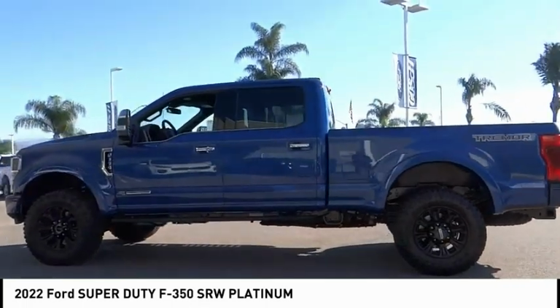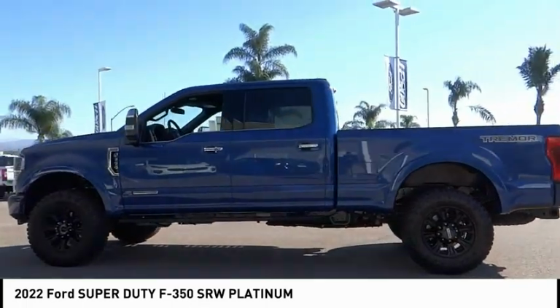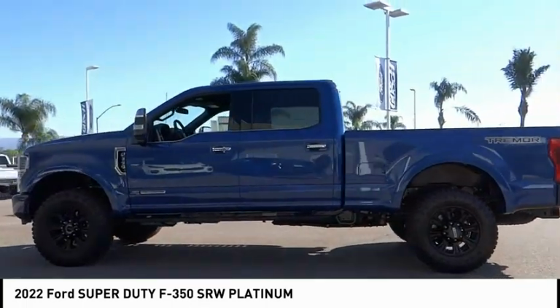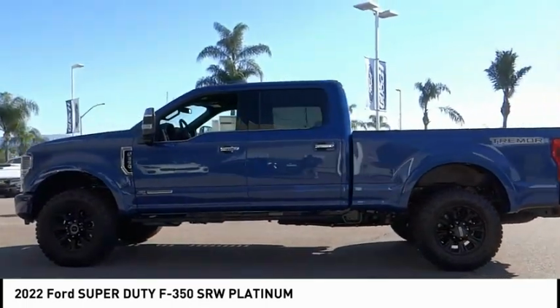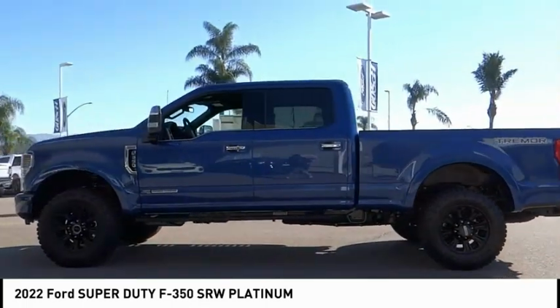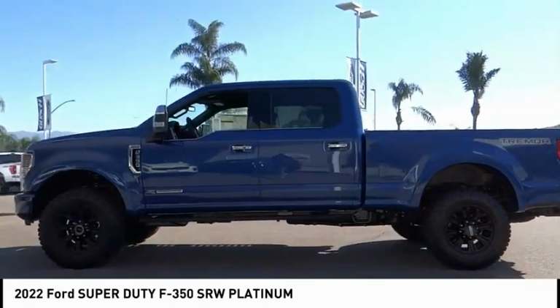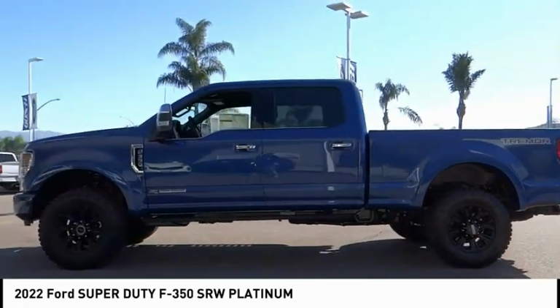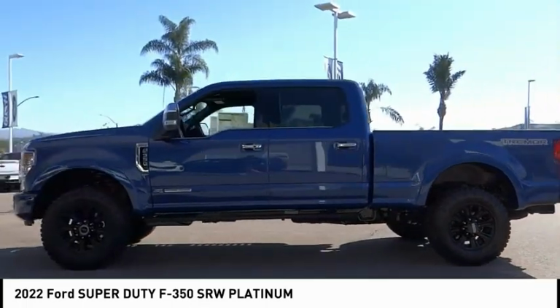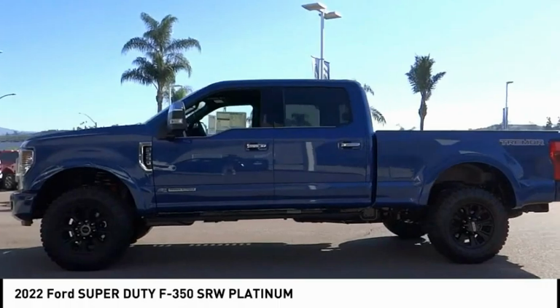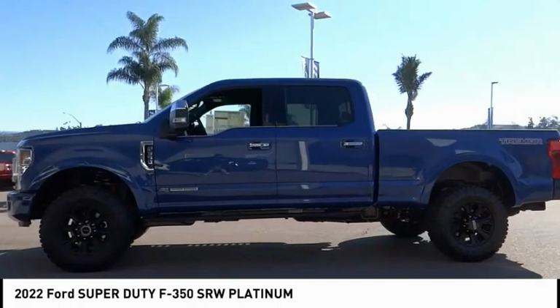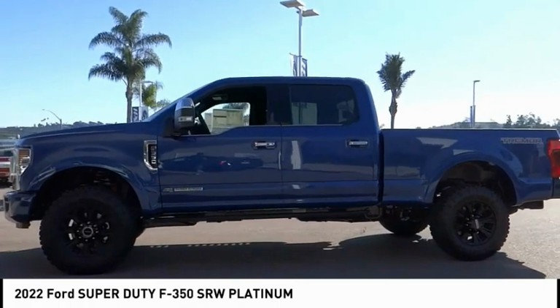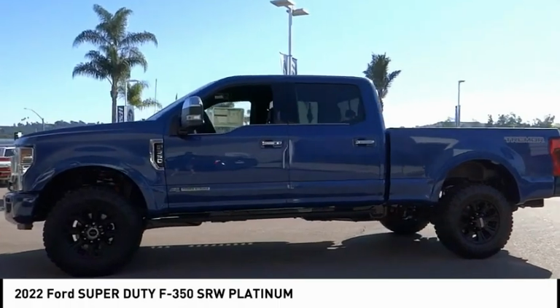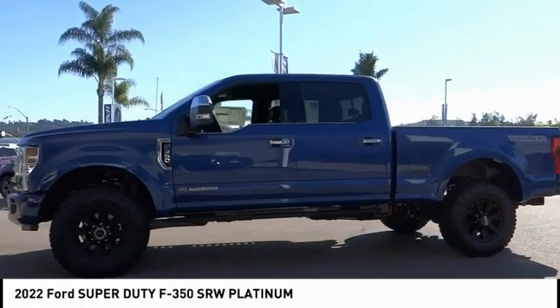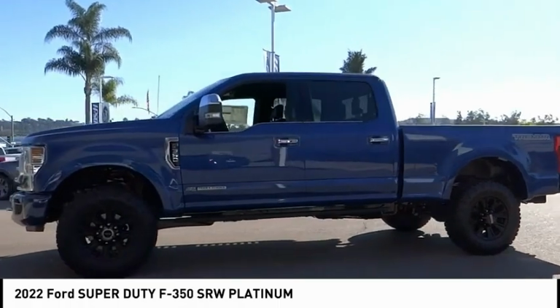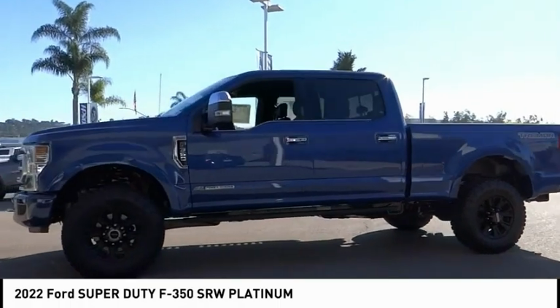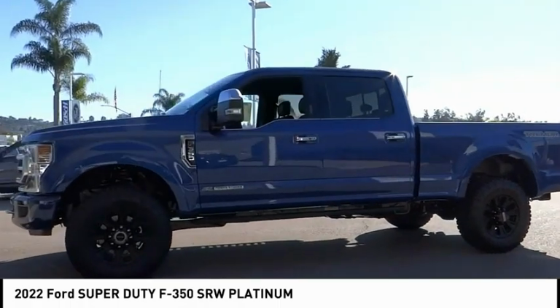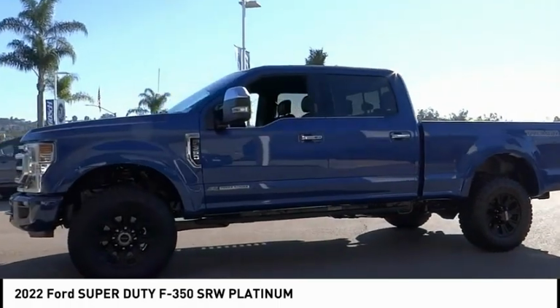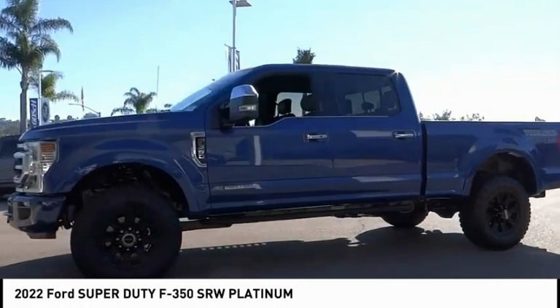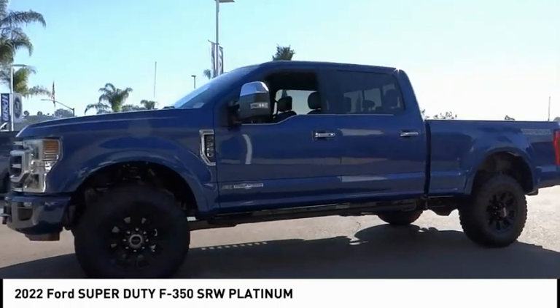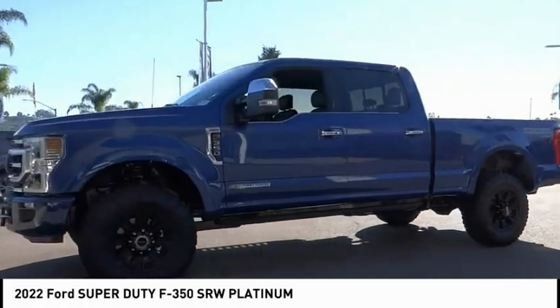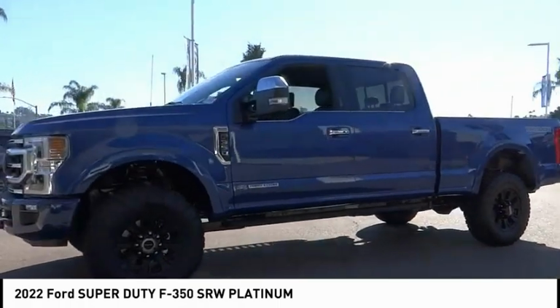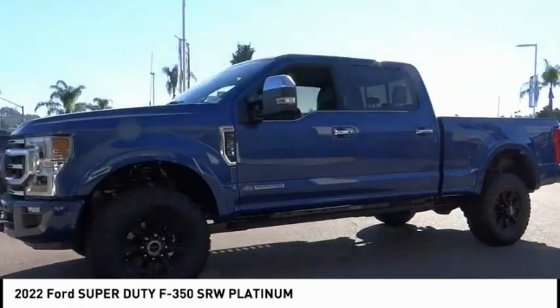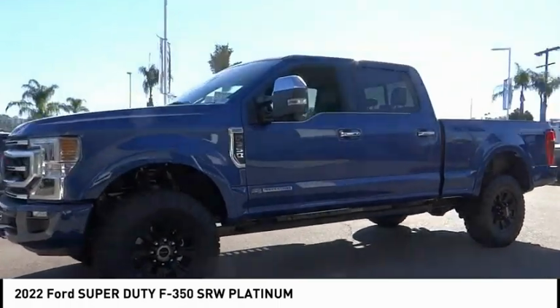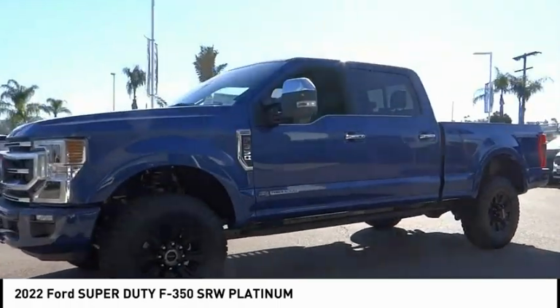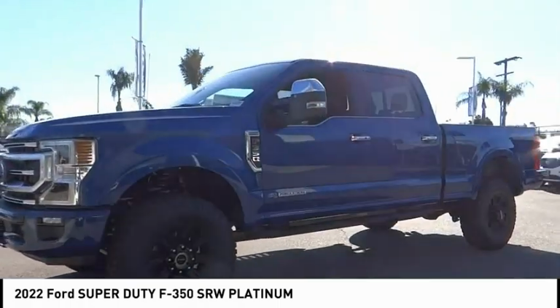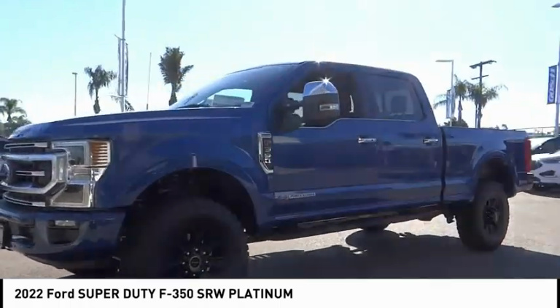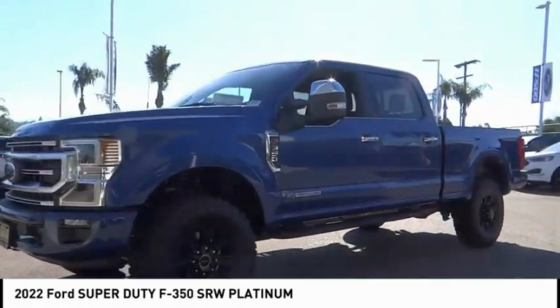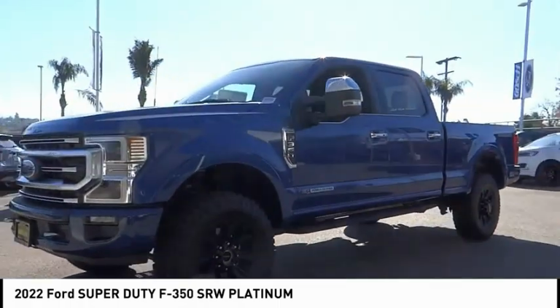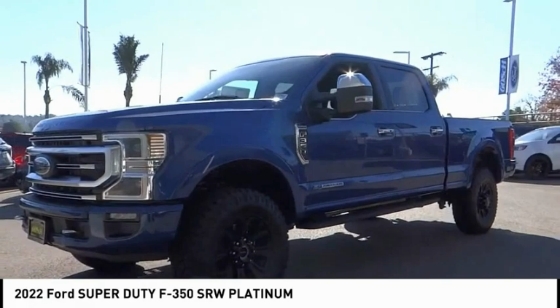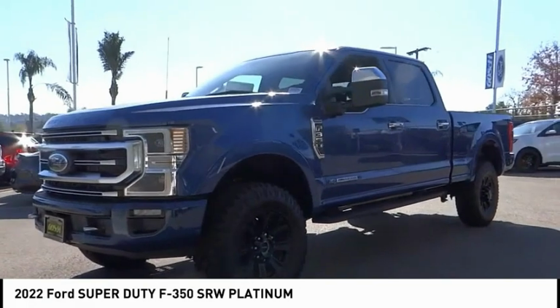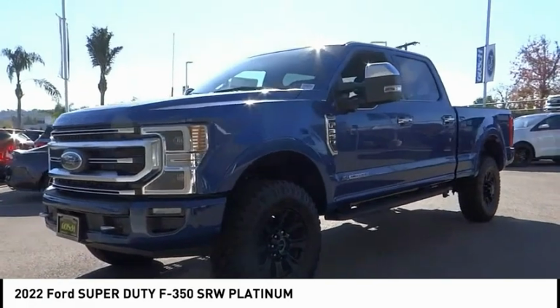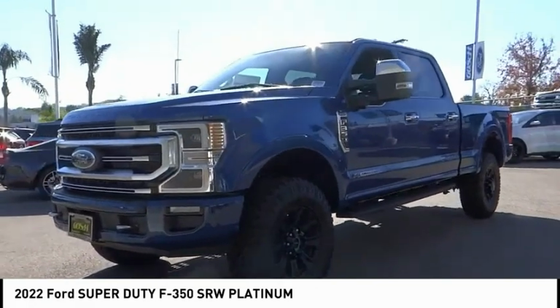Remote keyless entry, fog lights, speed control, four-wheel disc brakes, rear window defroster. Come take a test drive today.